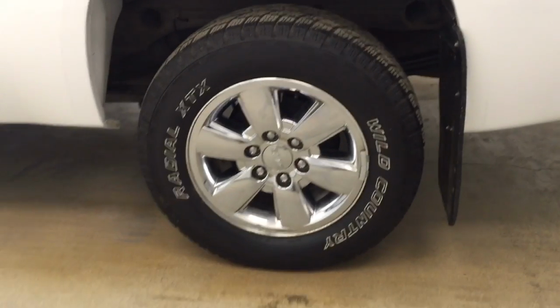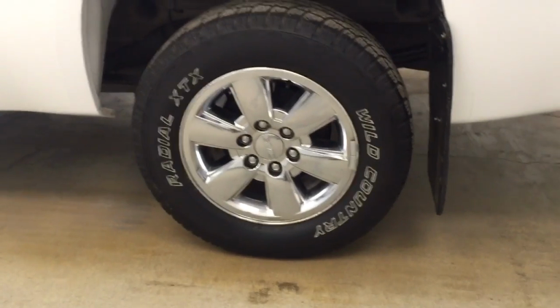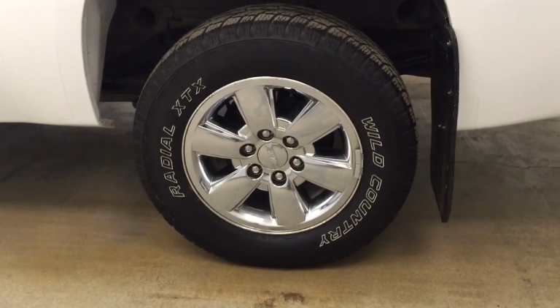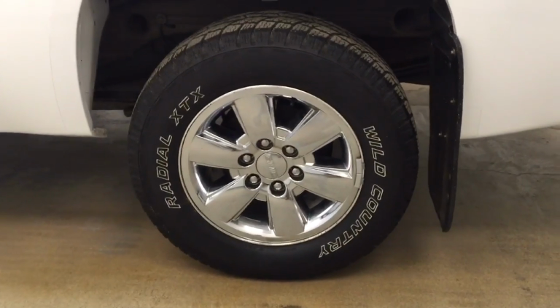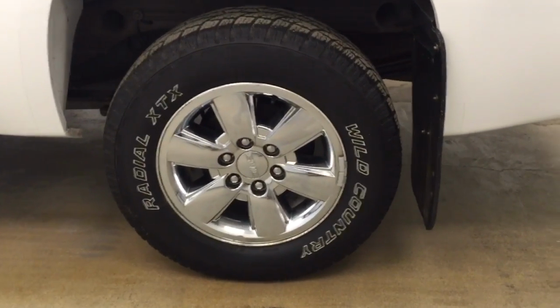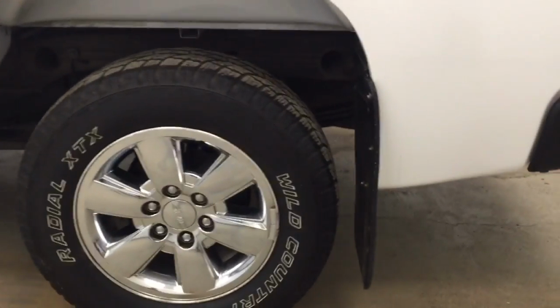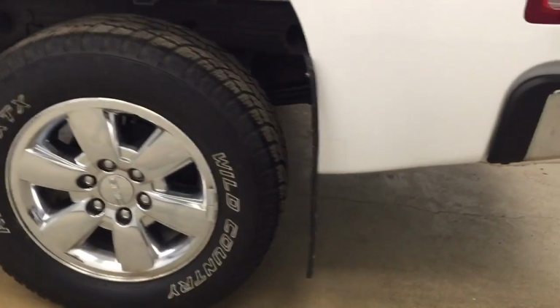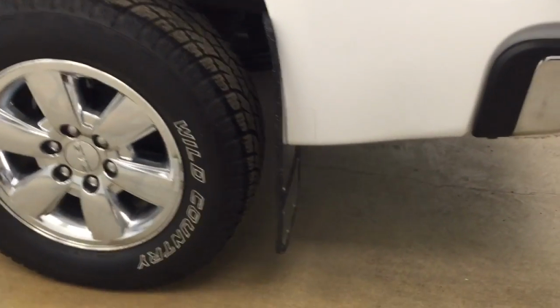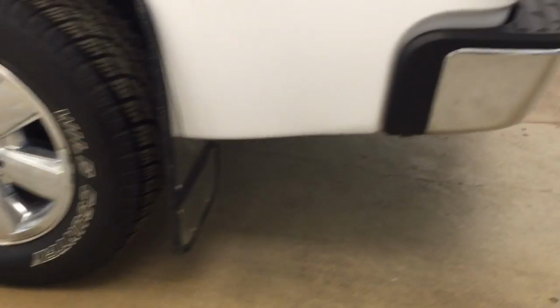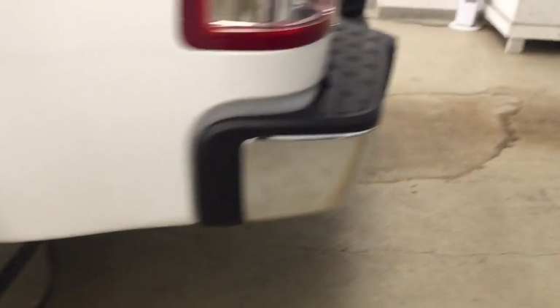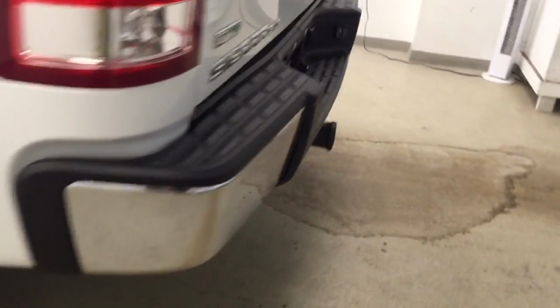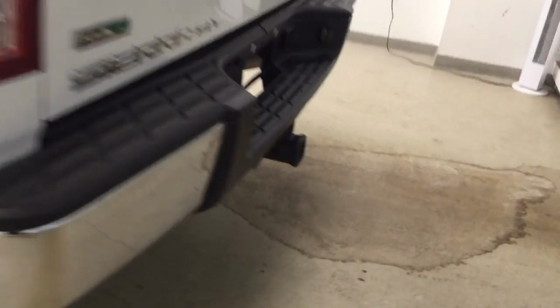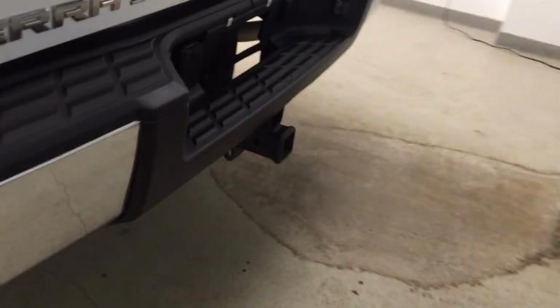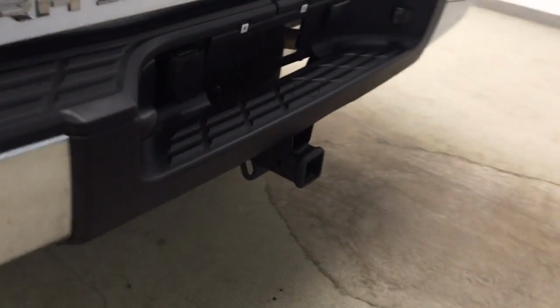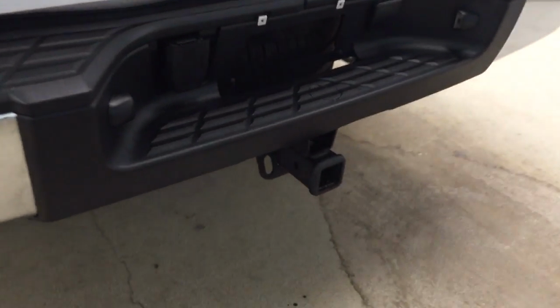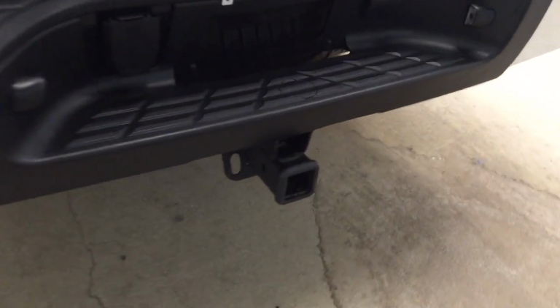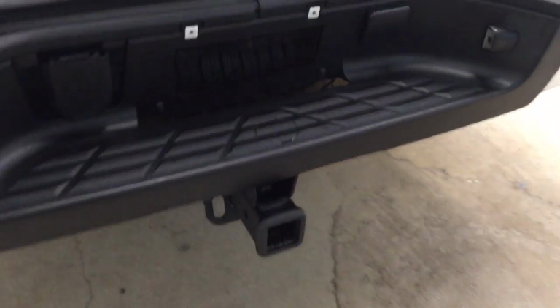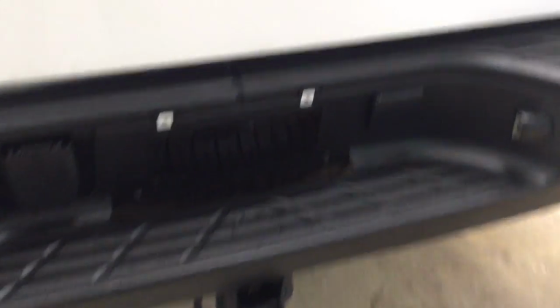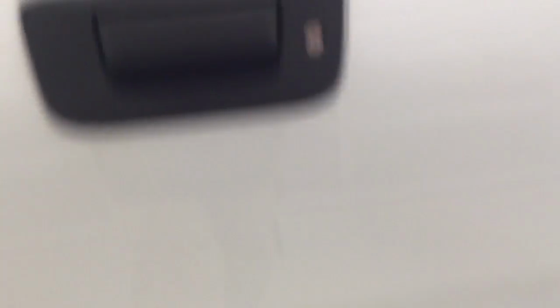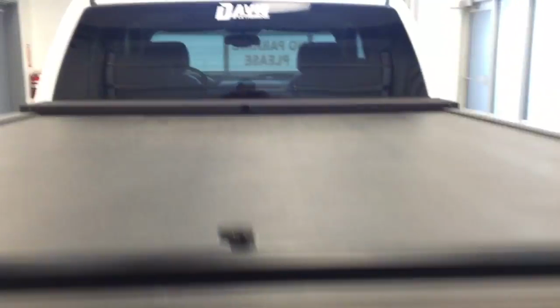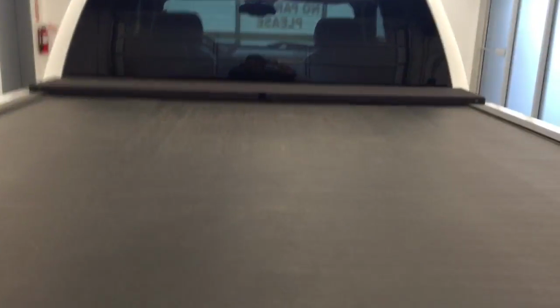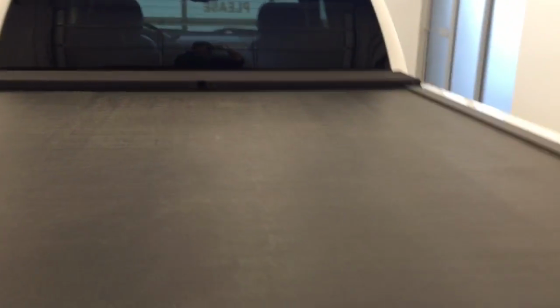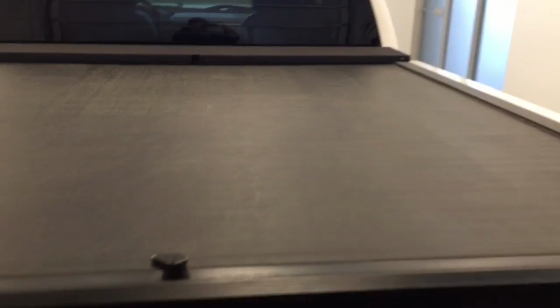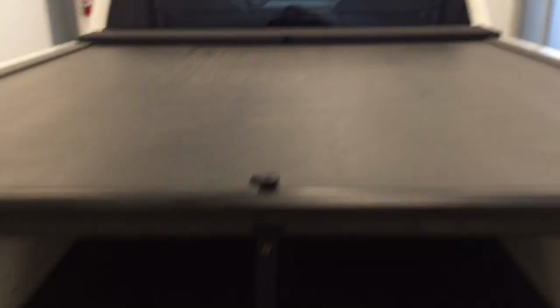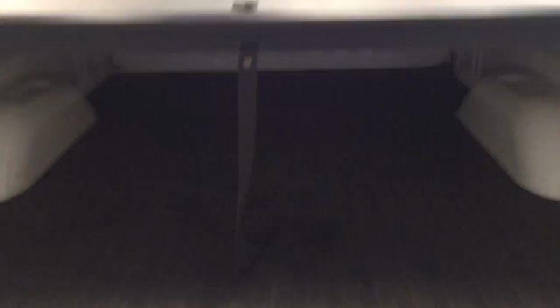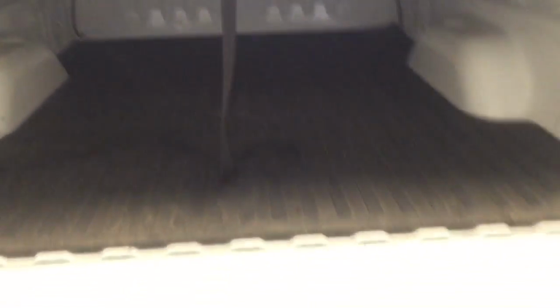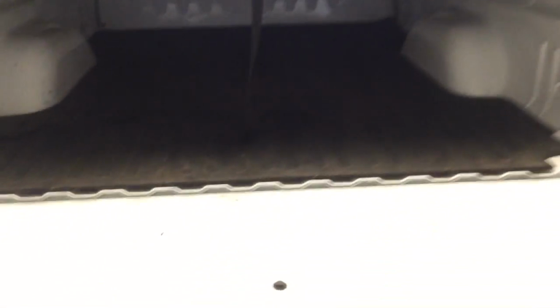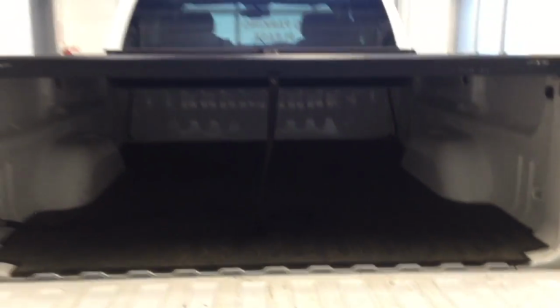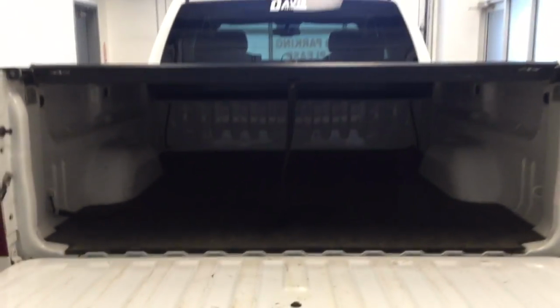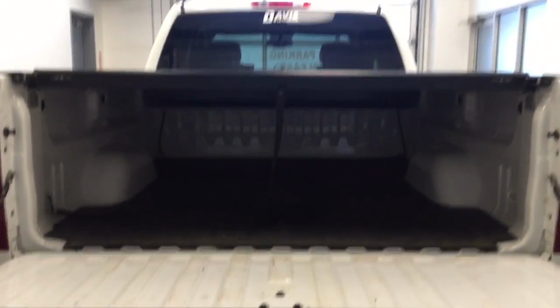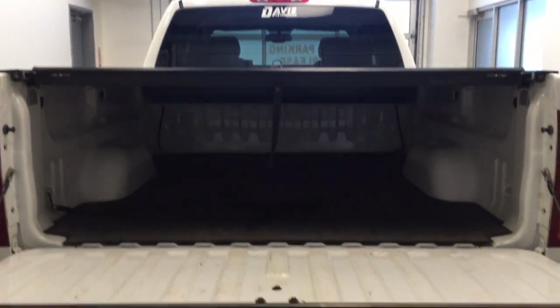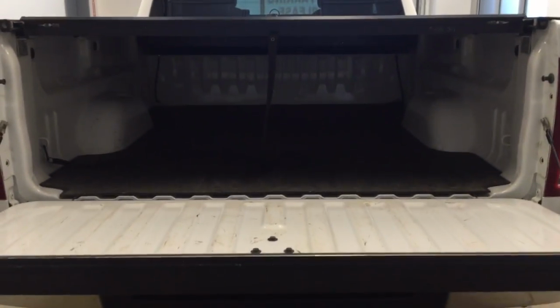18-inch chrome aluminum rims, mud flaps, we have our trailer tow package, a soft tonneau cover, and a rubber mat for all the cargo space.